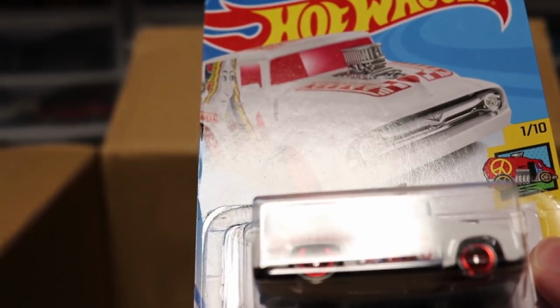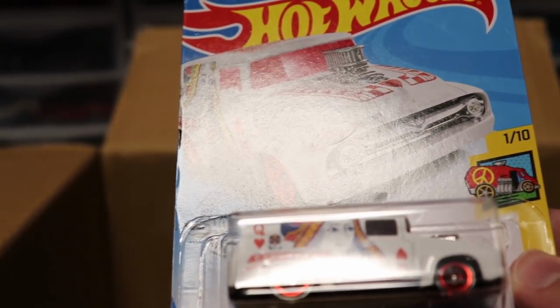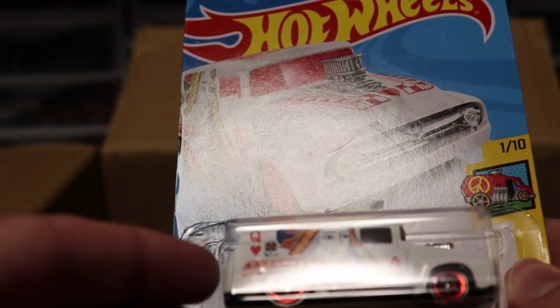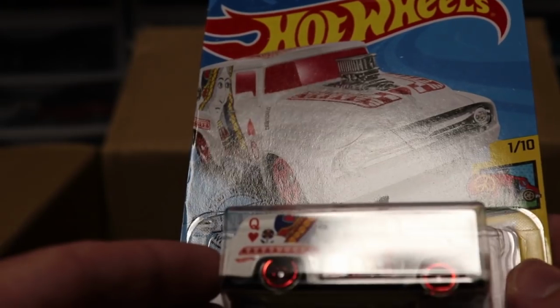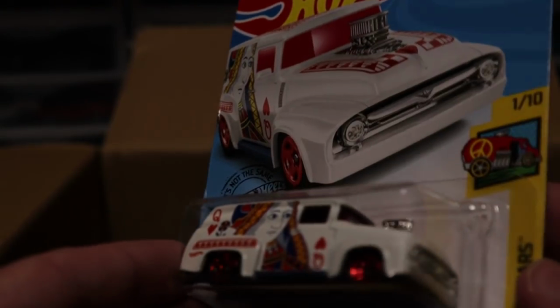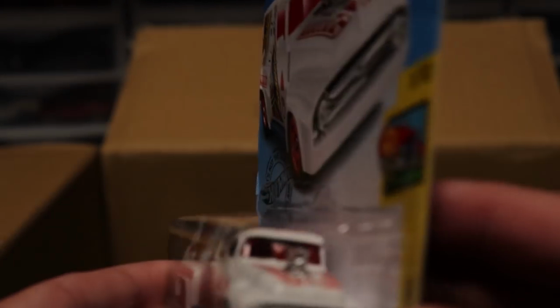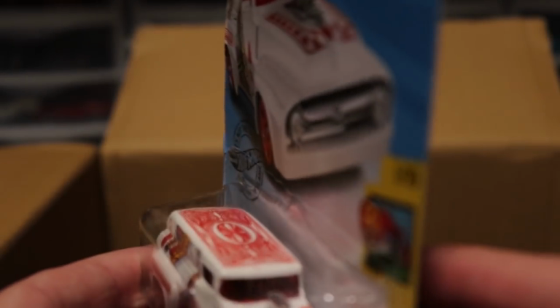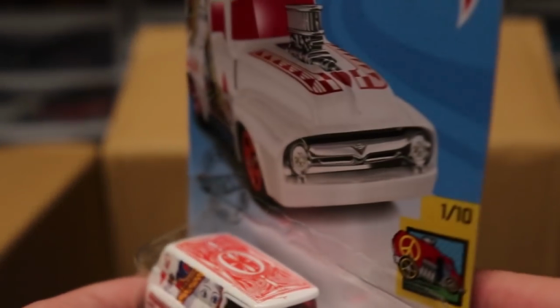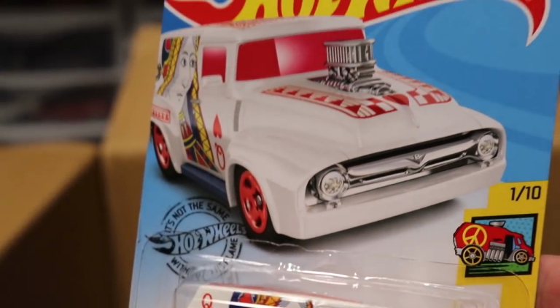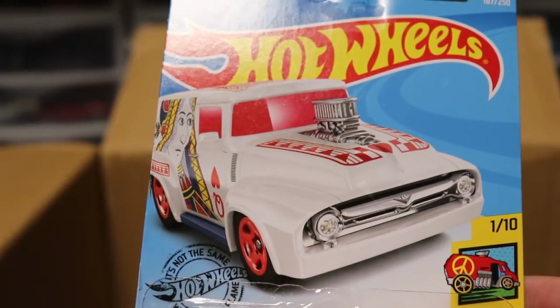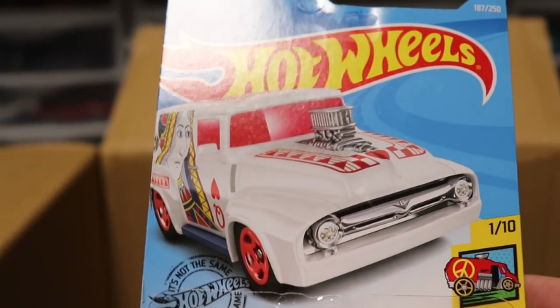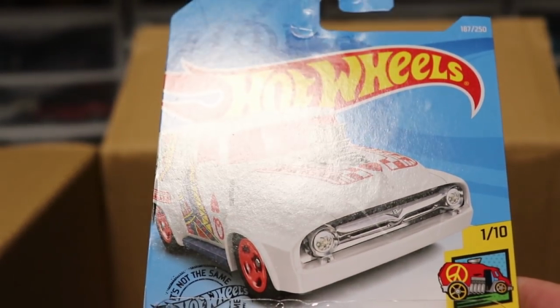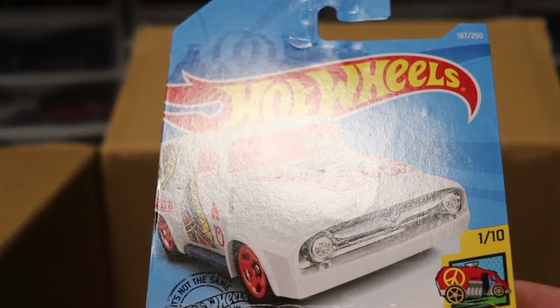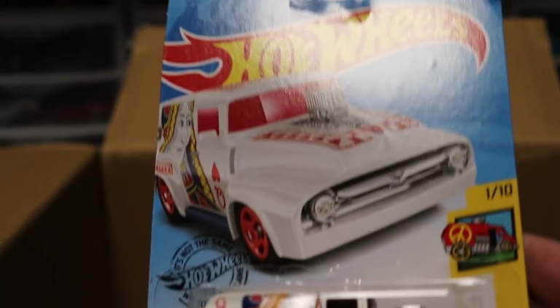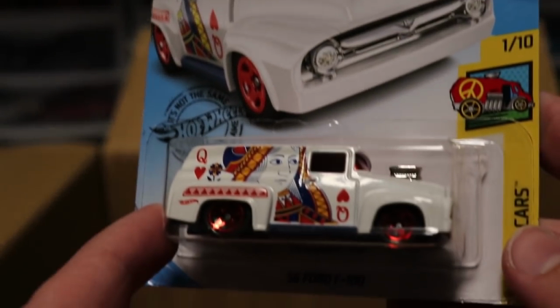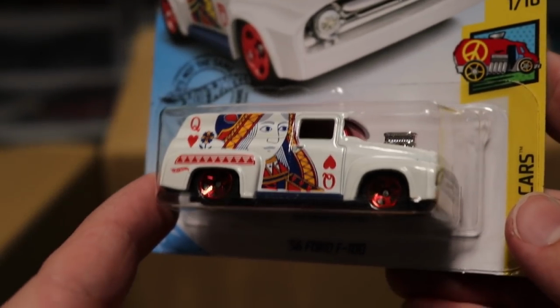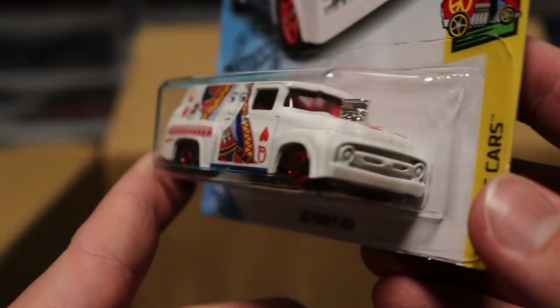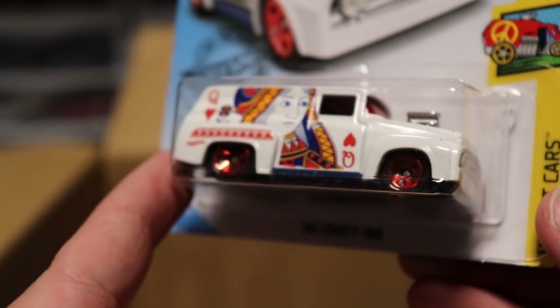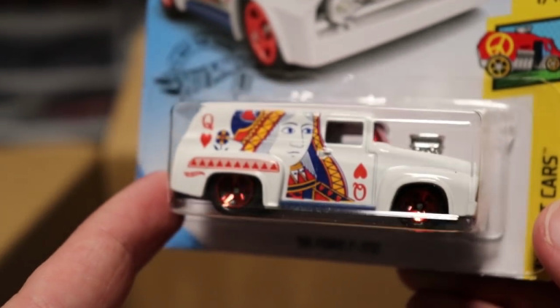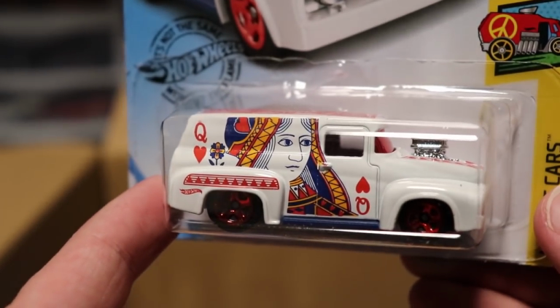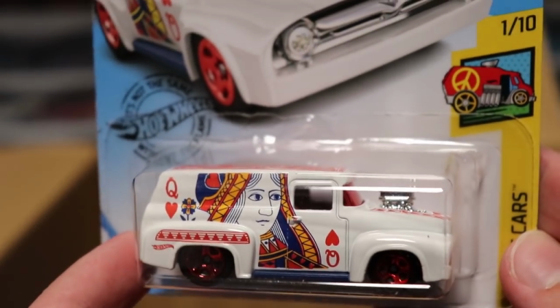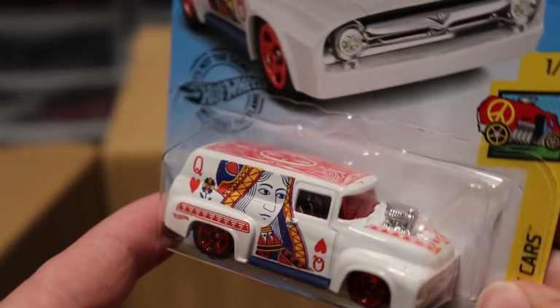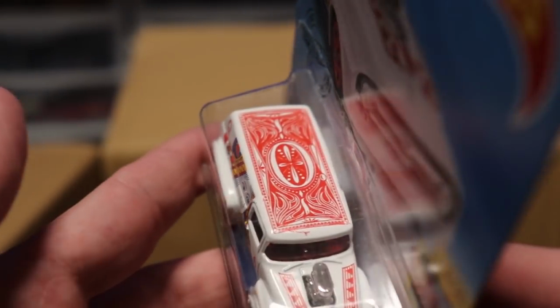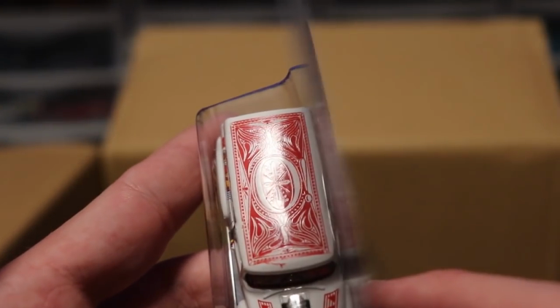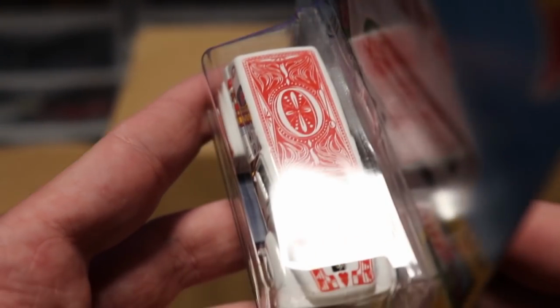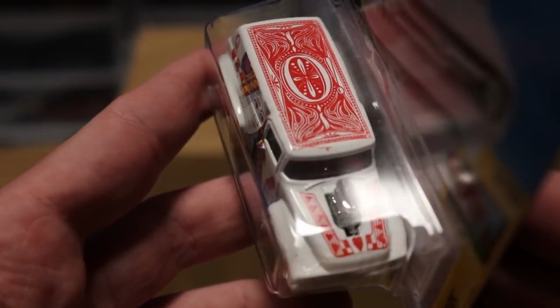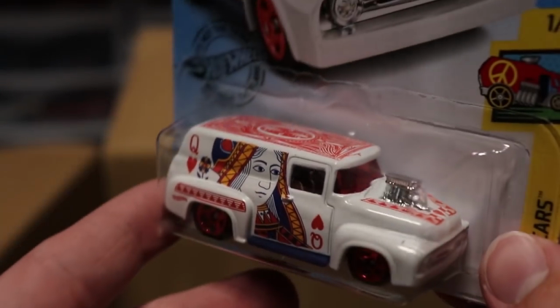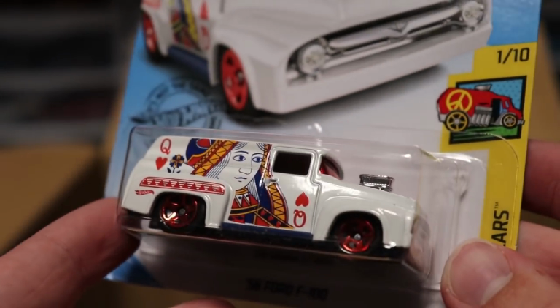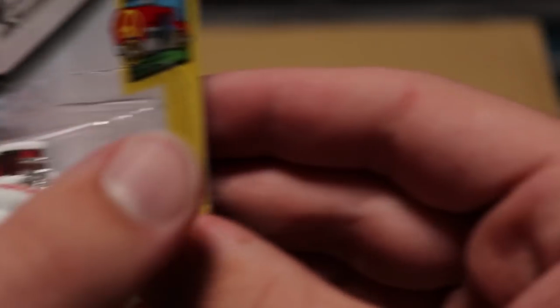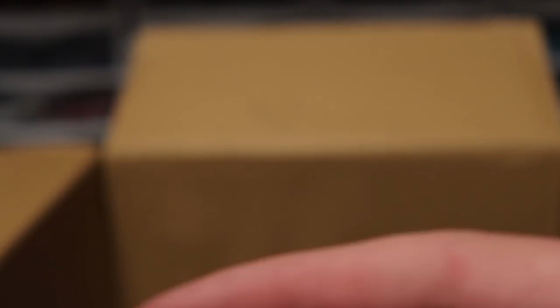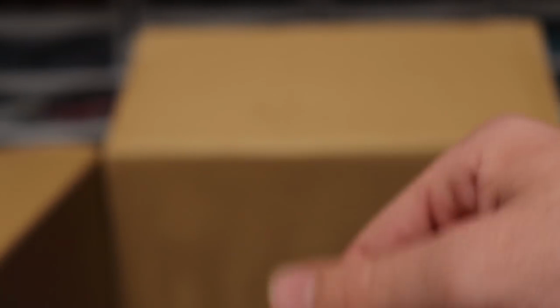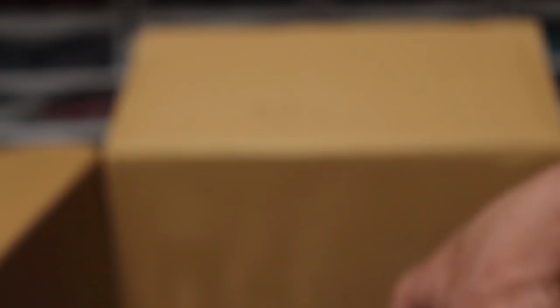Next up we've got the '56 Ford F100 with the Queen of Hearts paint job on it. This thing looks awesome. I love the detail that they put on there, especially on the roof — that looks super good. I like it a lot.